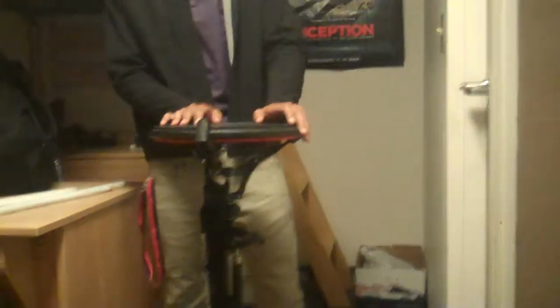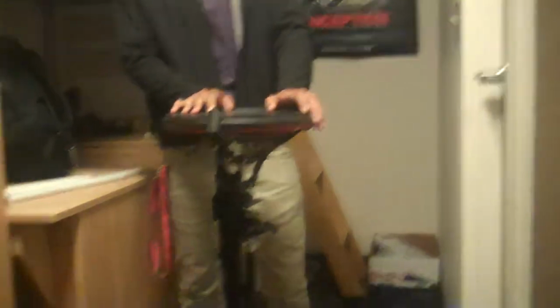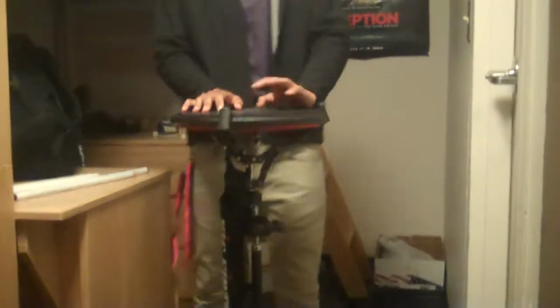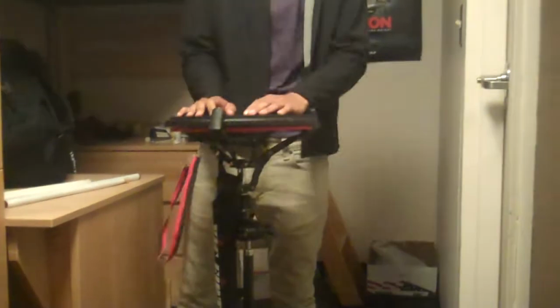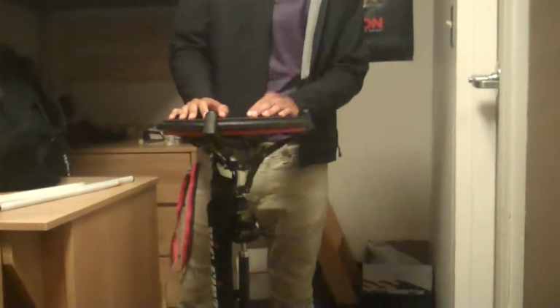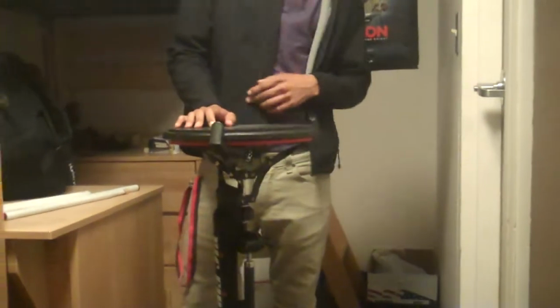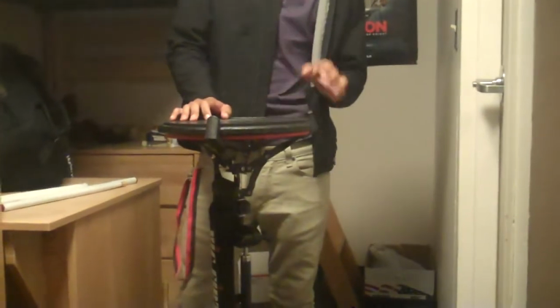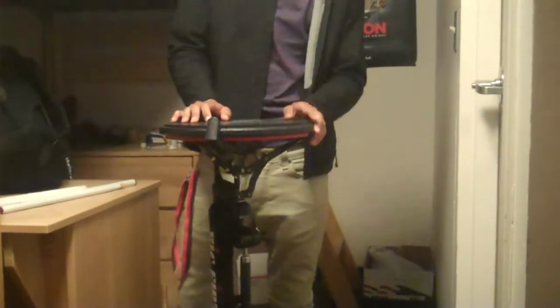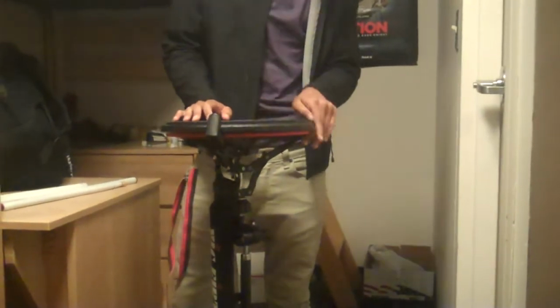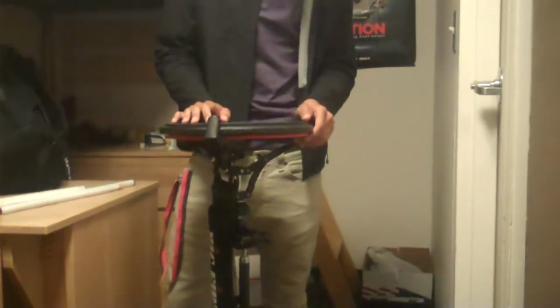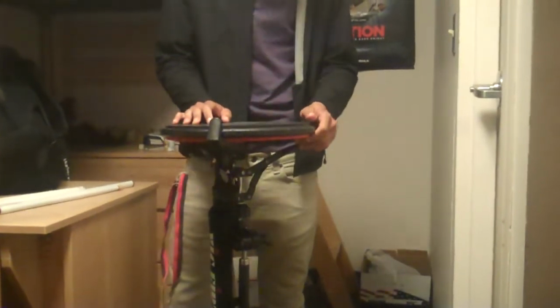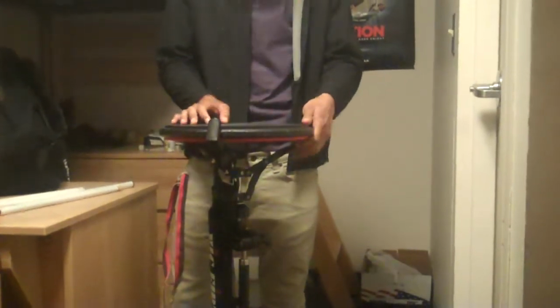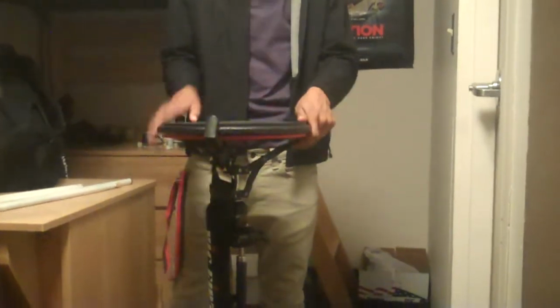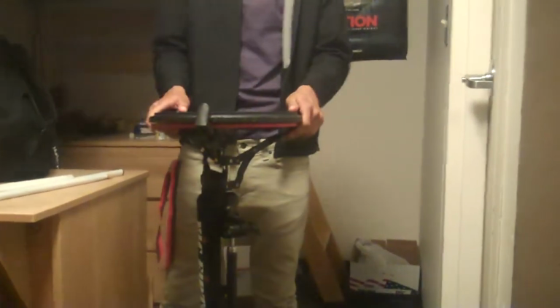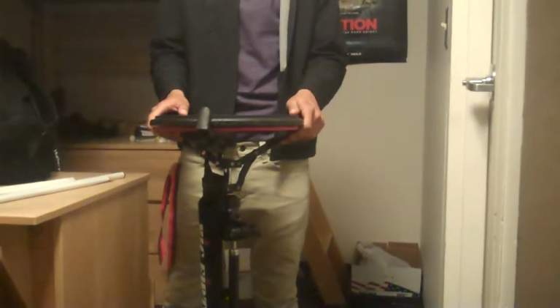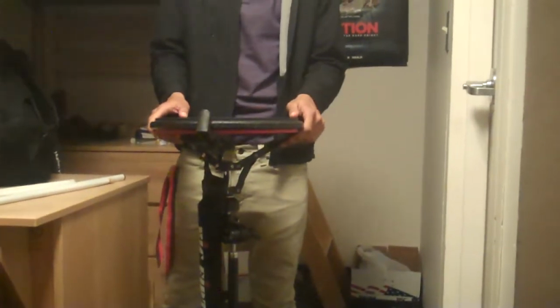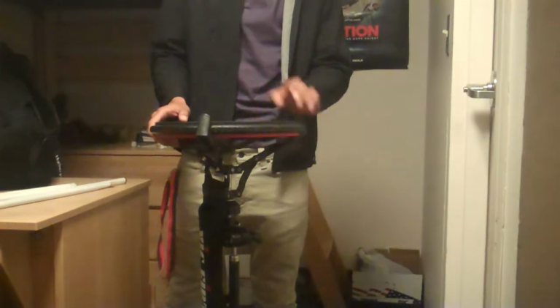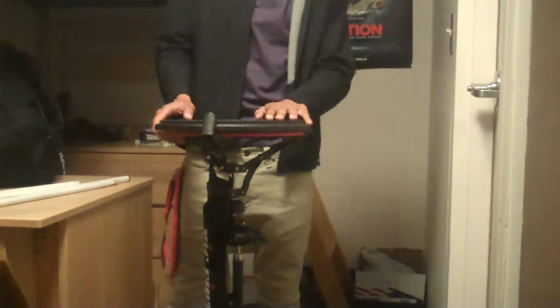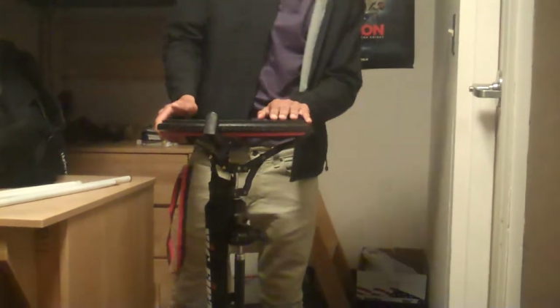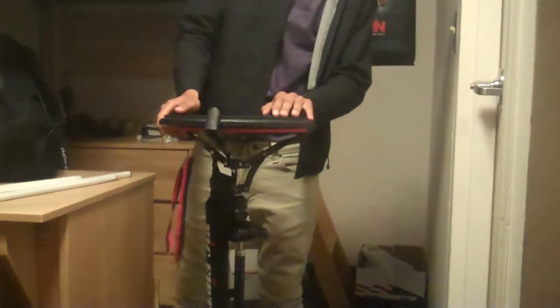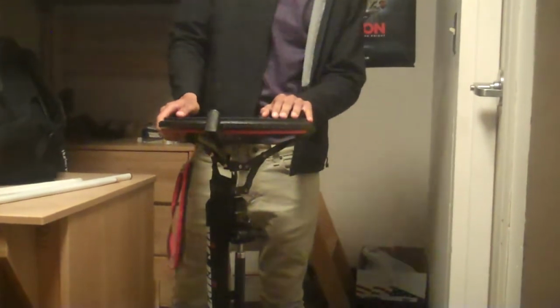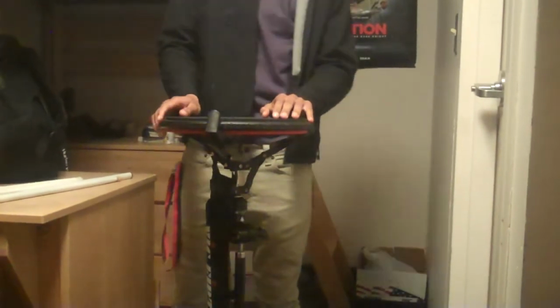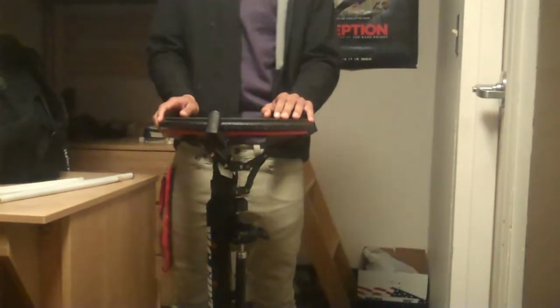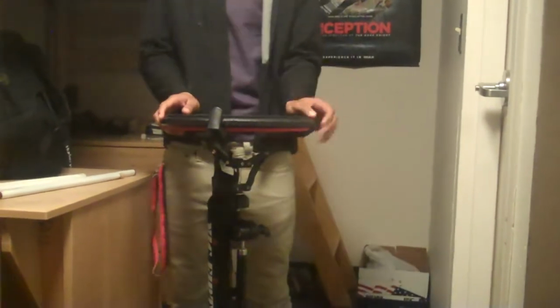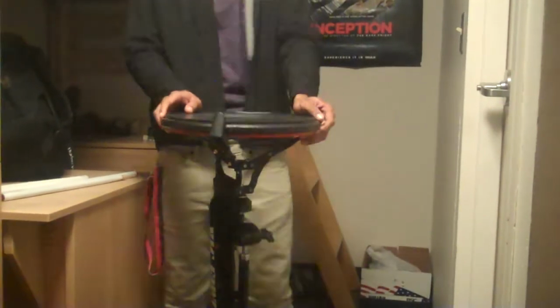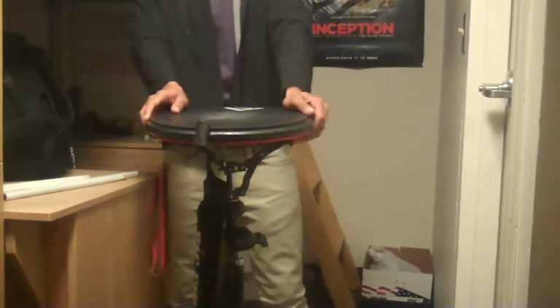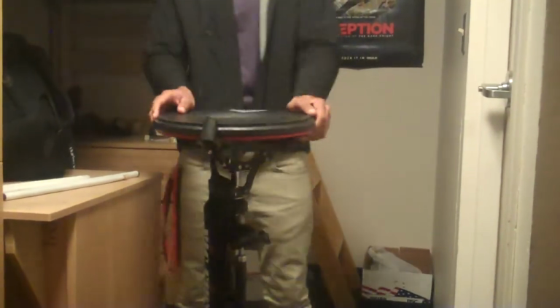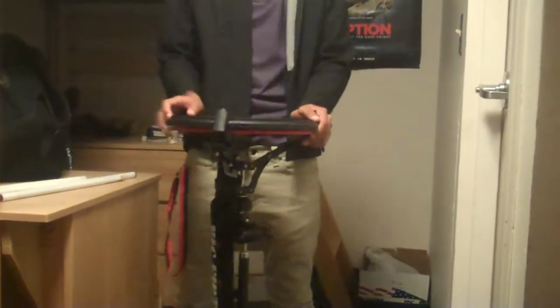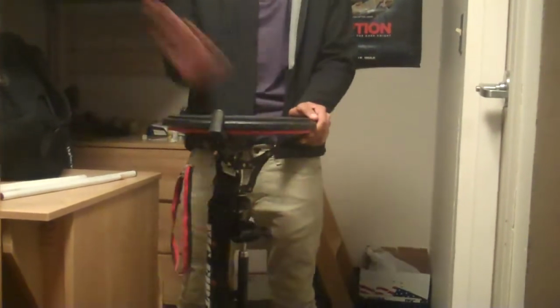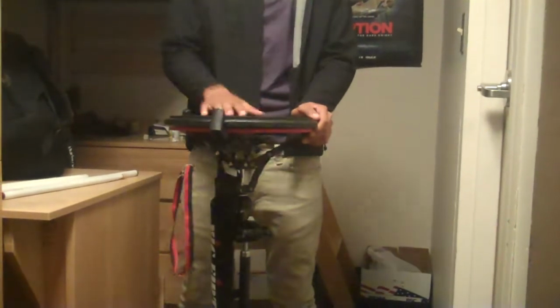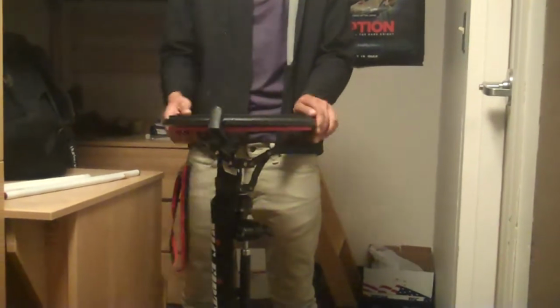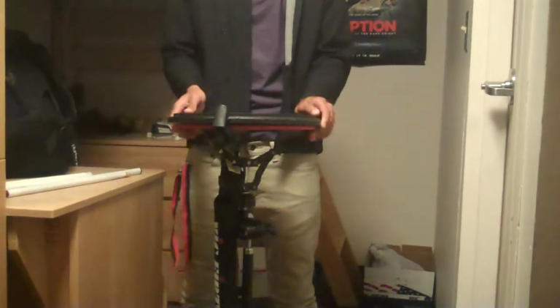Hey guys, this is Steve from BDSnare215. Me and Tyler want to send our personal thanks to all the fans out there. The feedback is giving us this cool stuff and we like new stuff, so keep watching the videos.